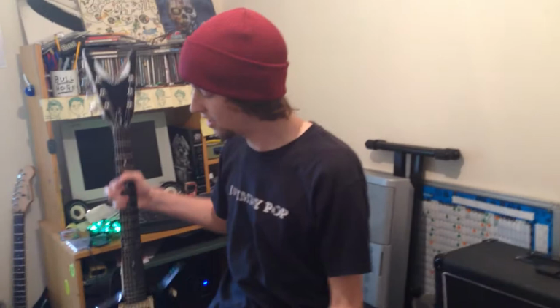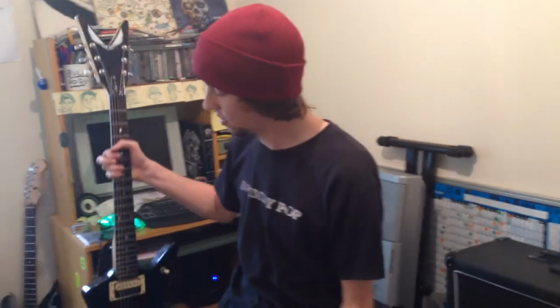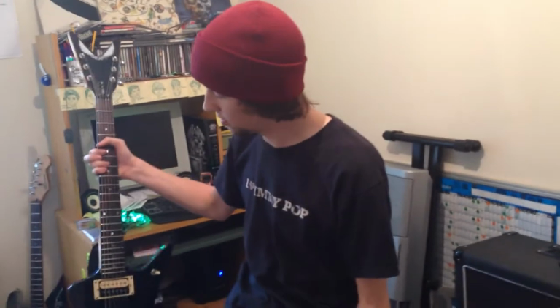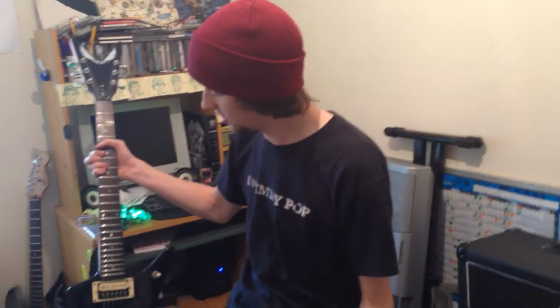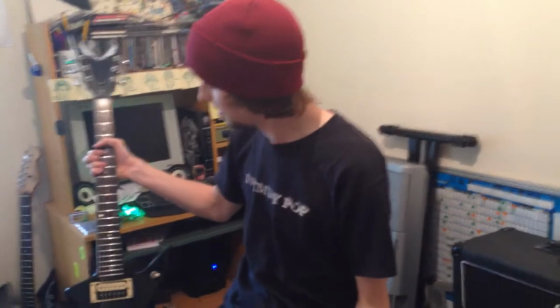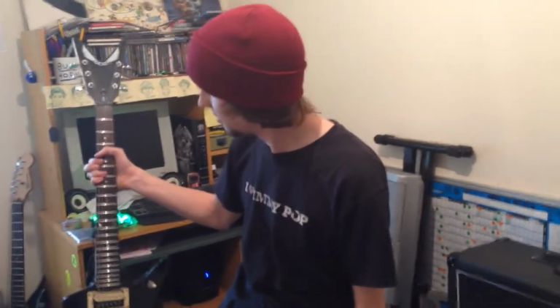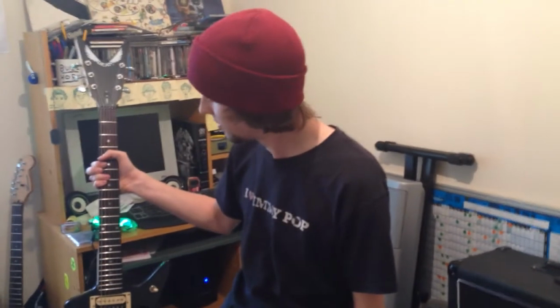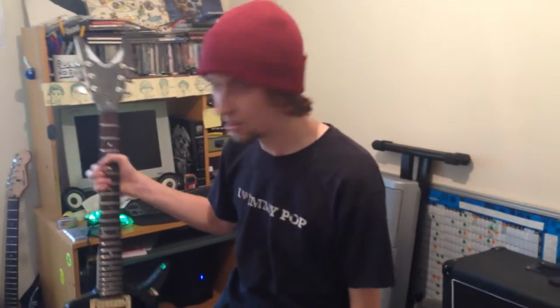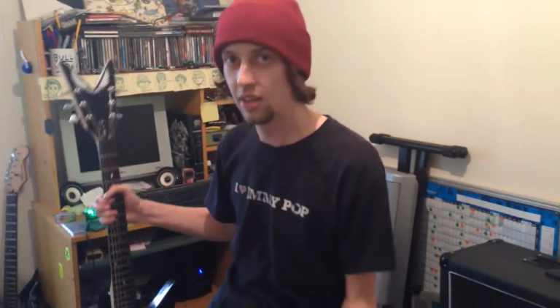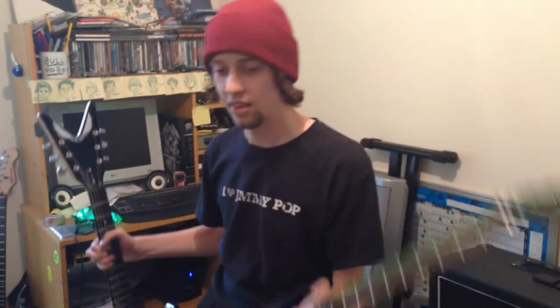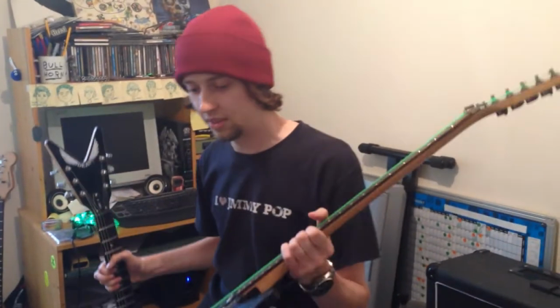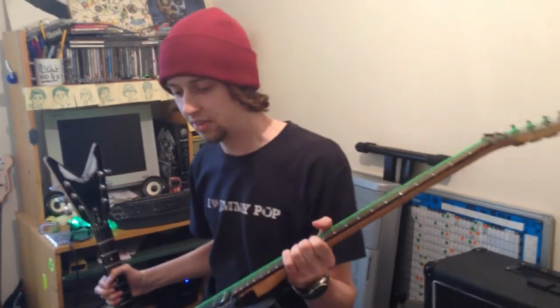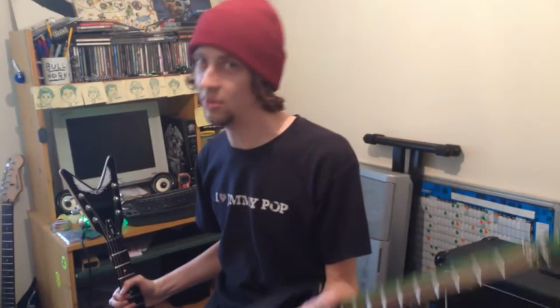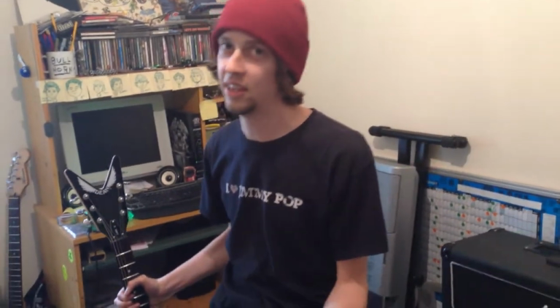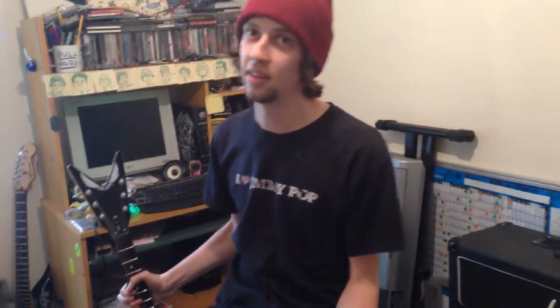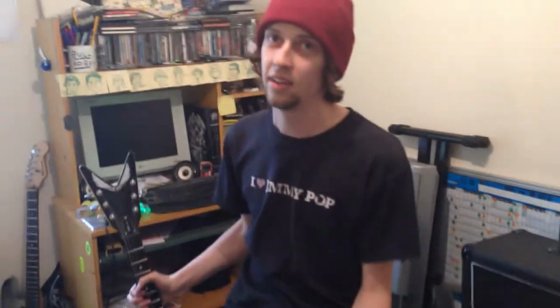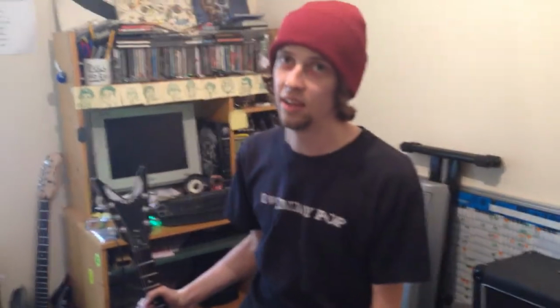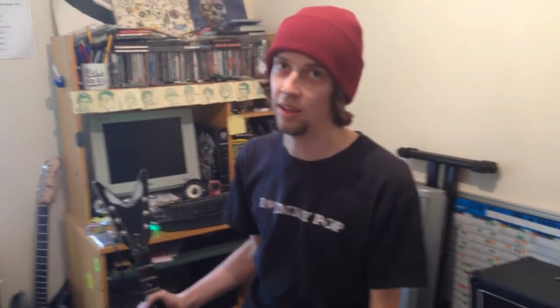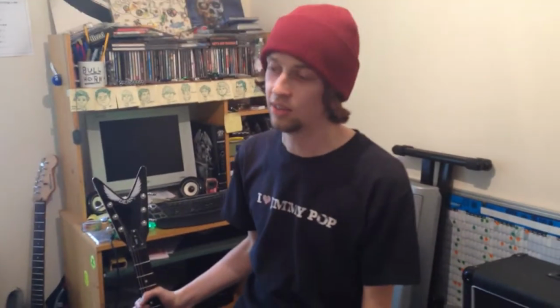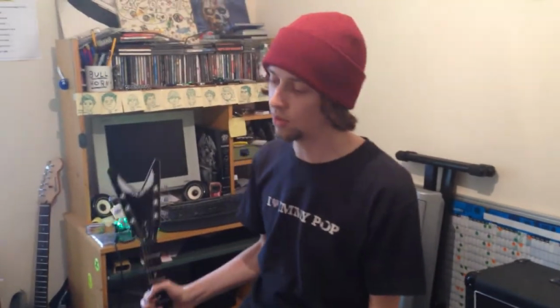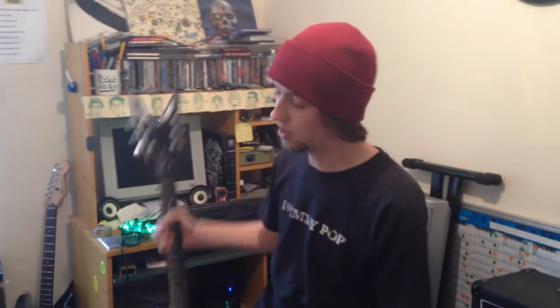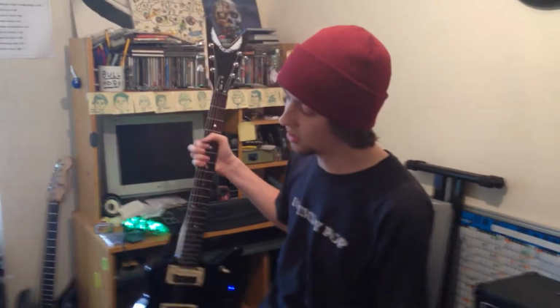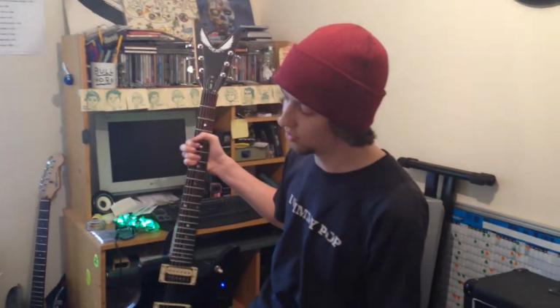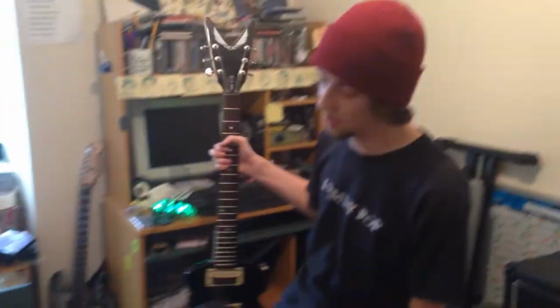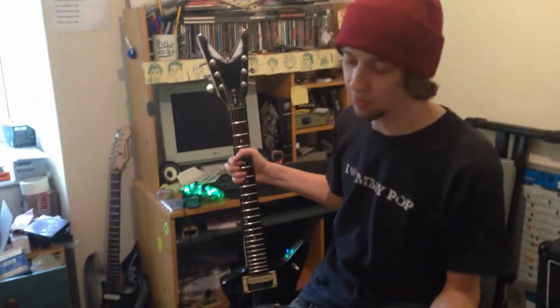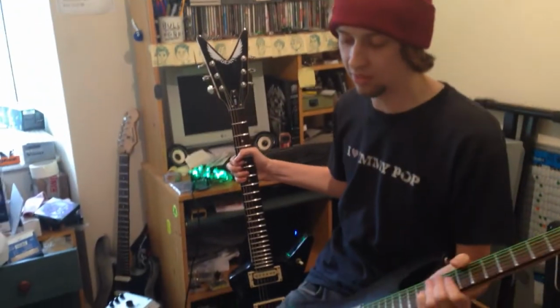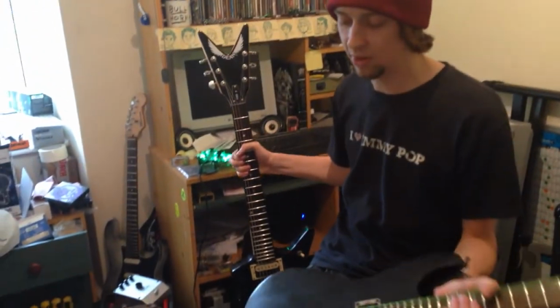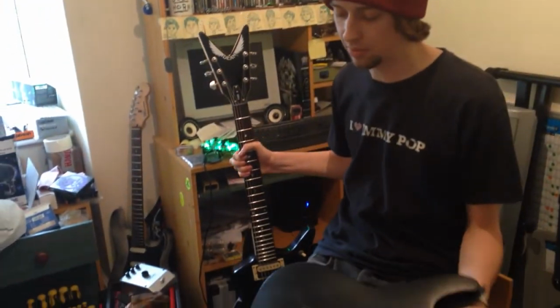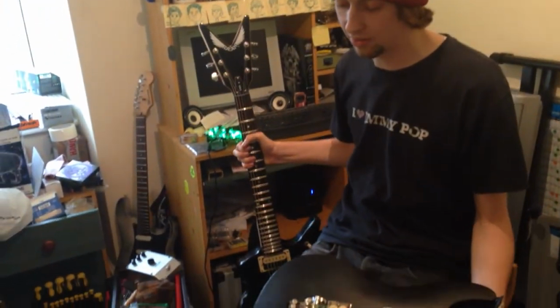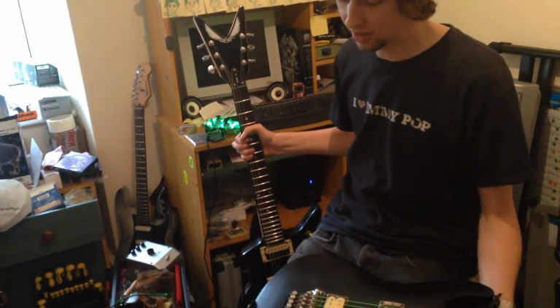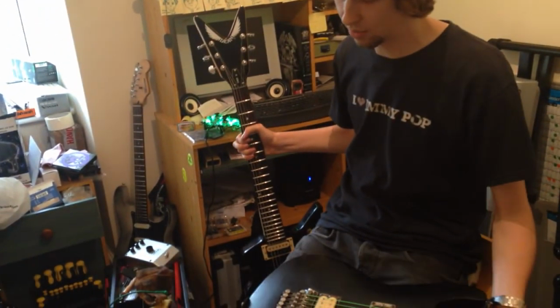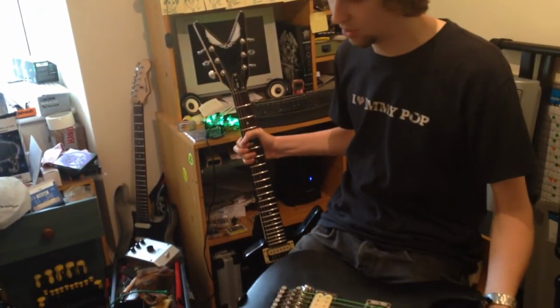So is that your main guitar, then, playing with the Outlaws? This one is, yeah. So I'm going to be using this one in the meantime while I rip the Ibanez apart and fix that Floyd Rose problem.